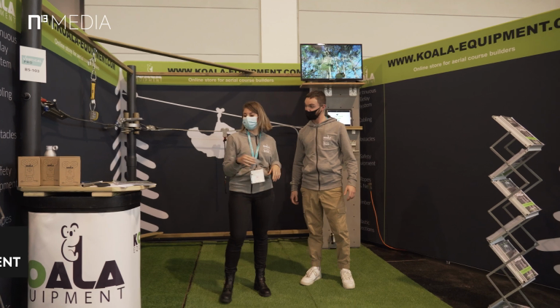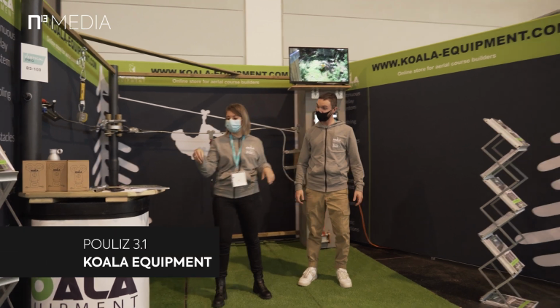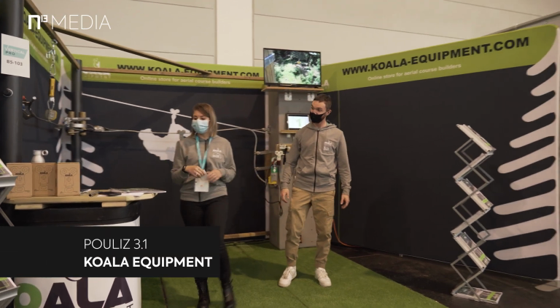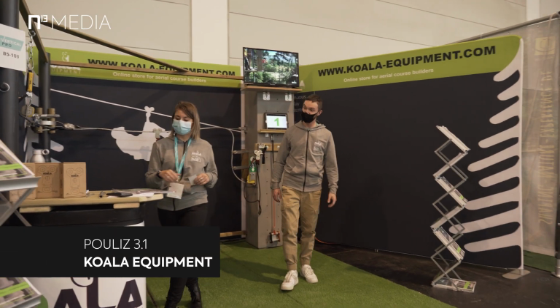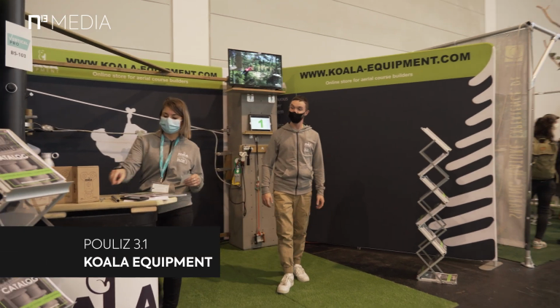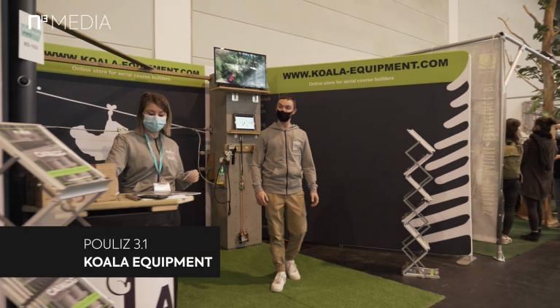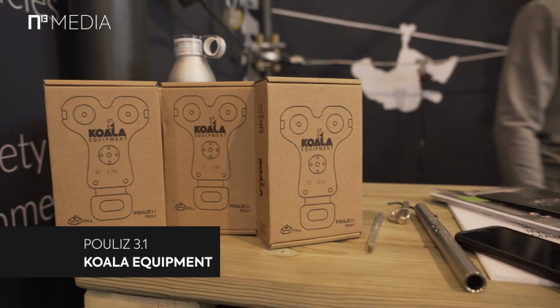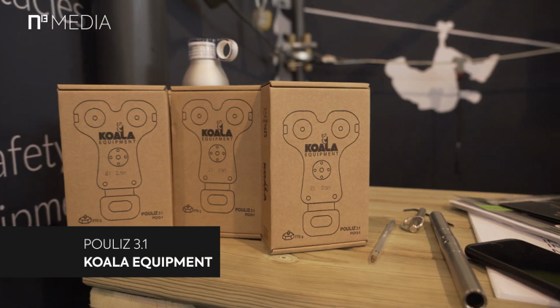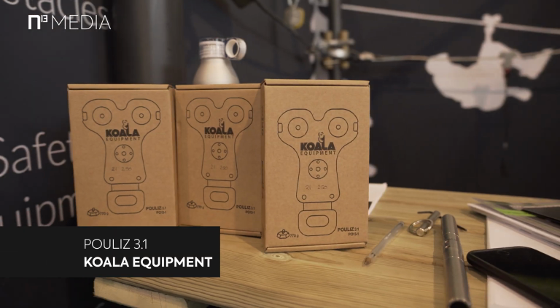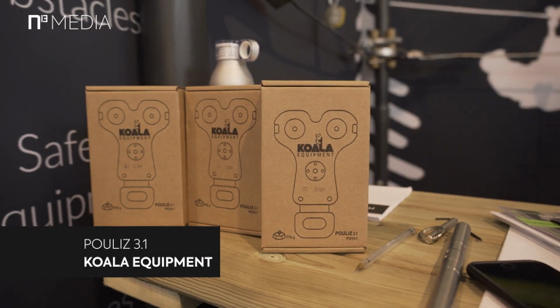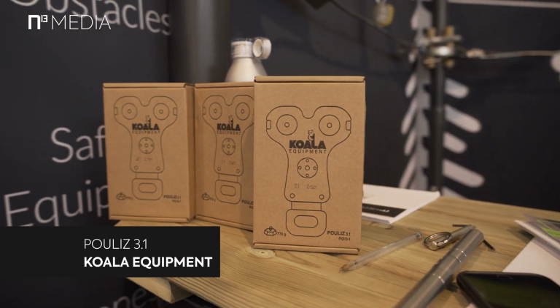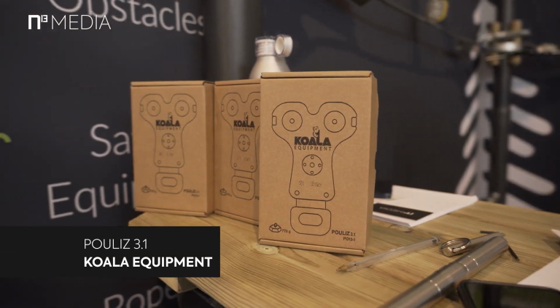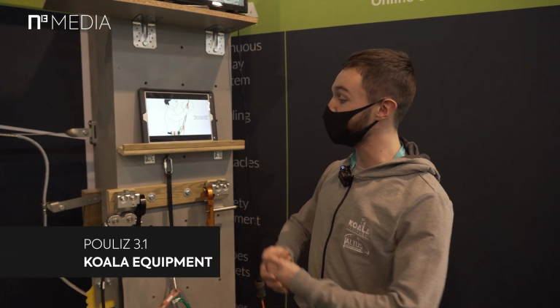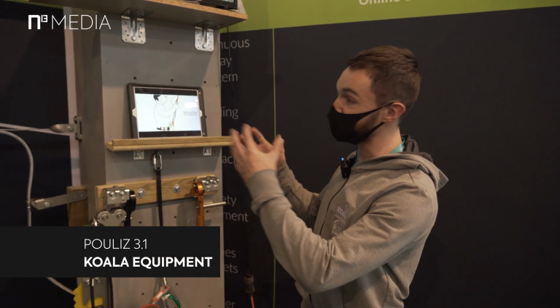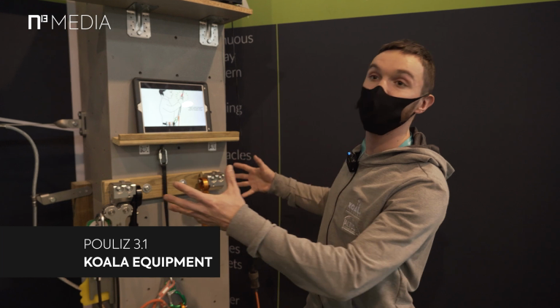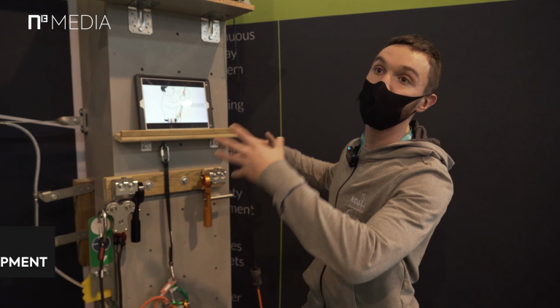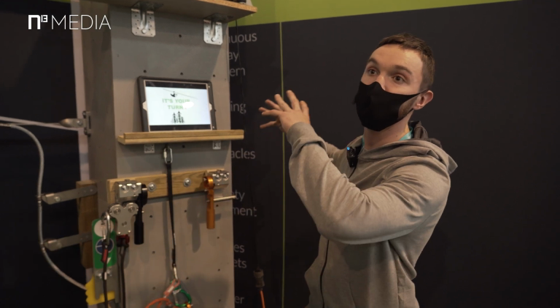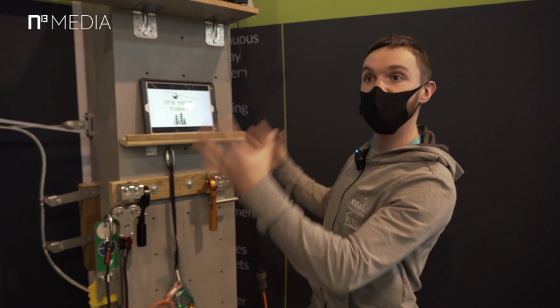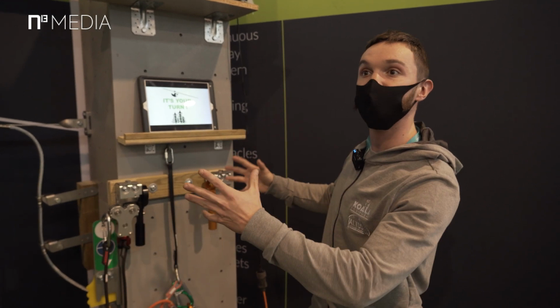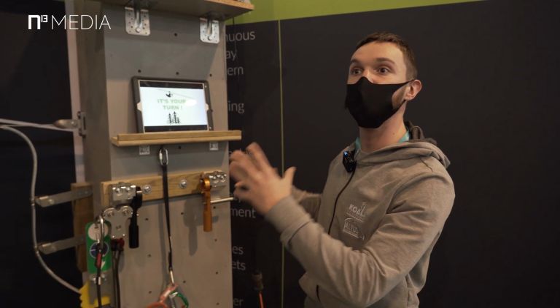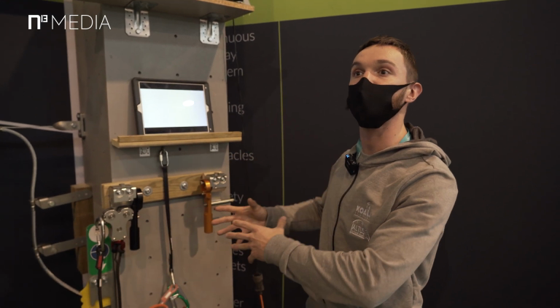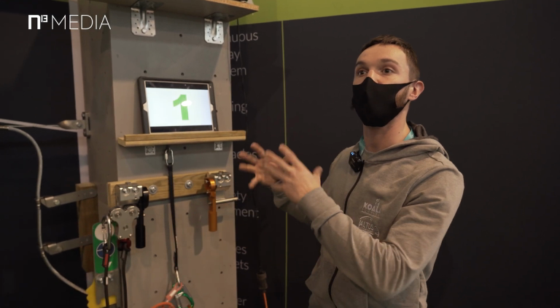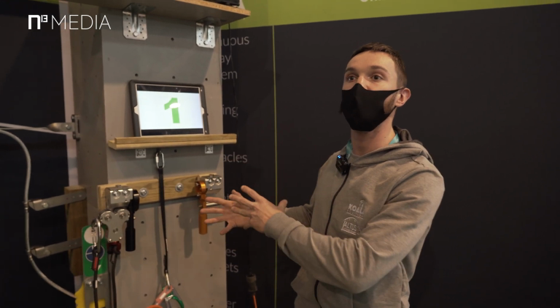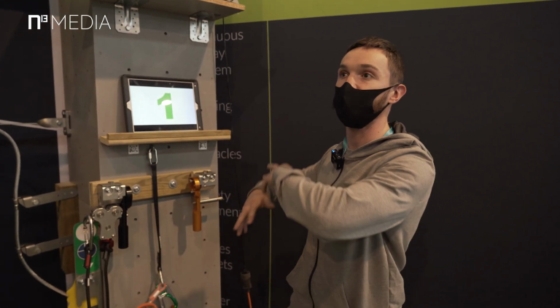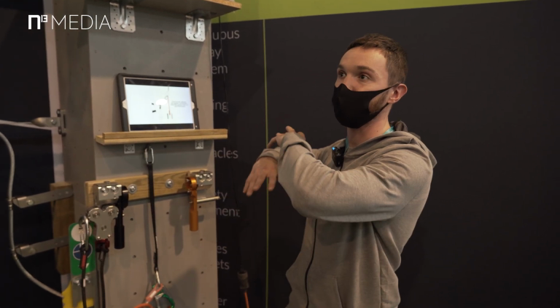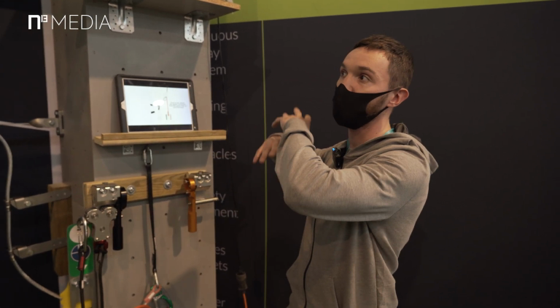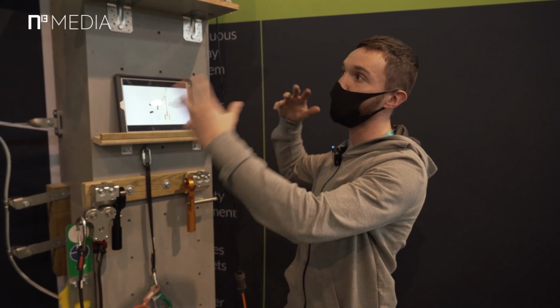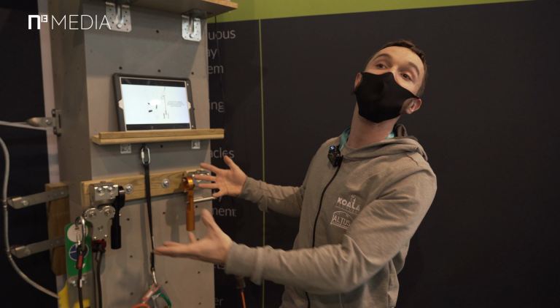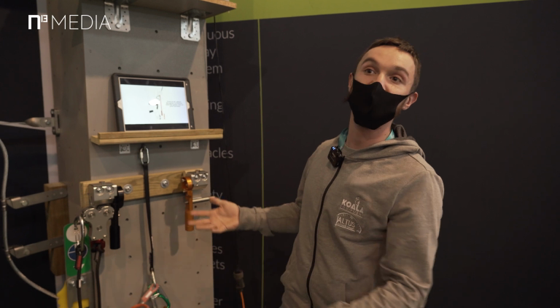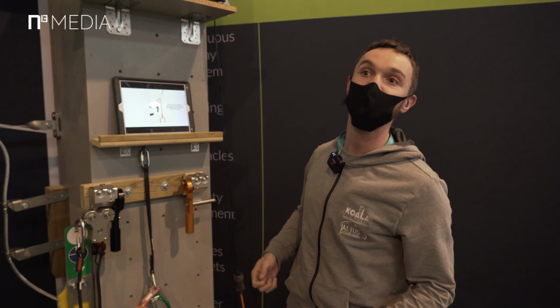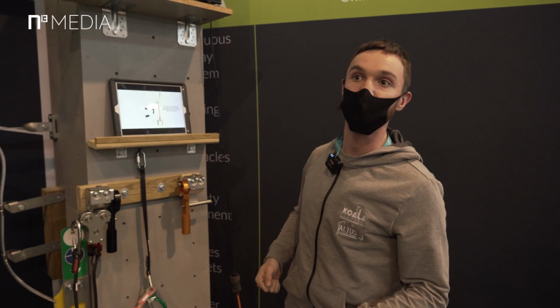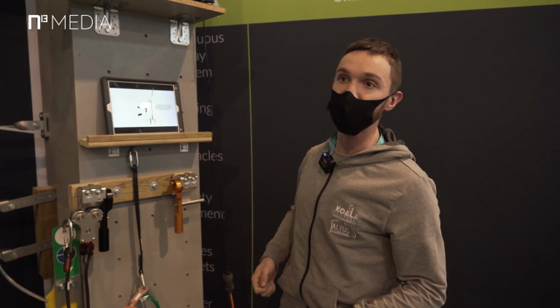Hello, nice to meet you. My name is Elliot from the Koala Equipment Company. Today I'm going to present all our equipment for online and continuous belay systems on rope courses.